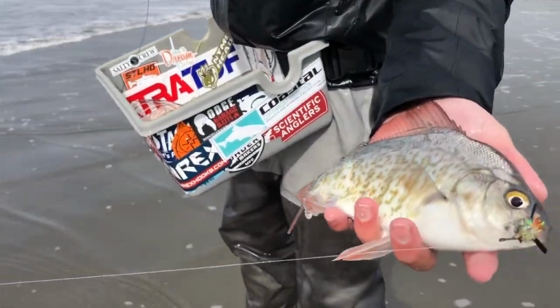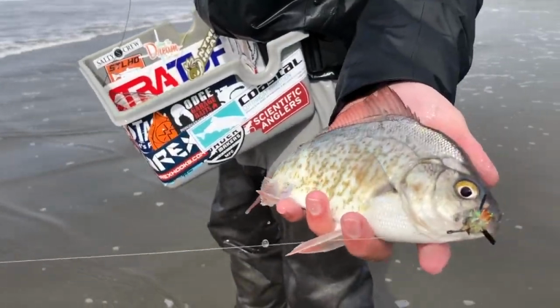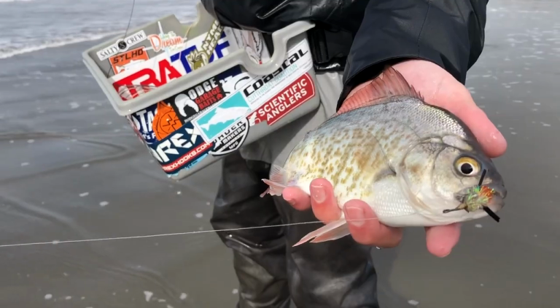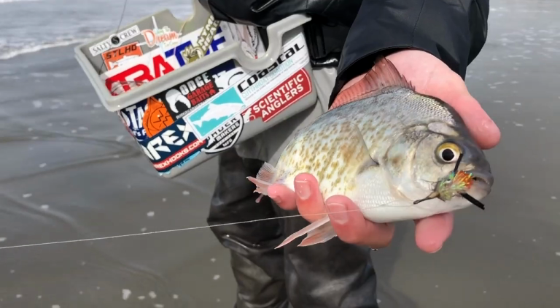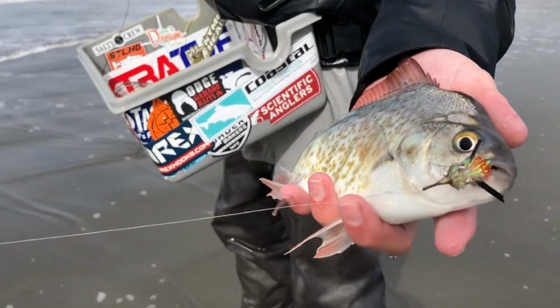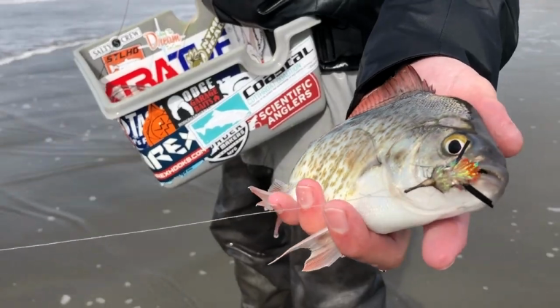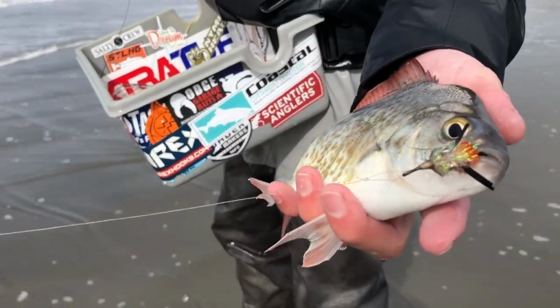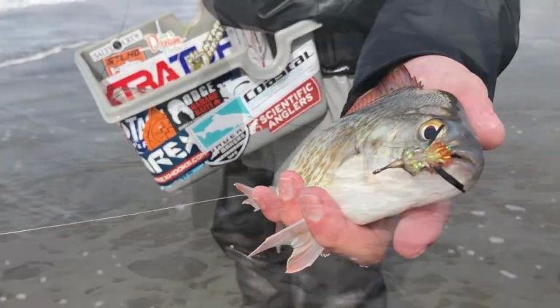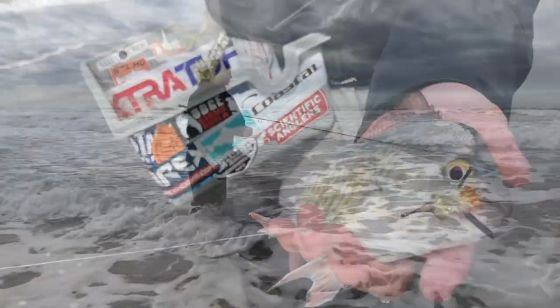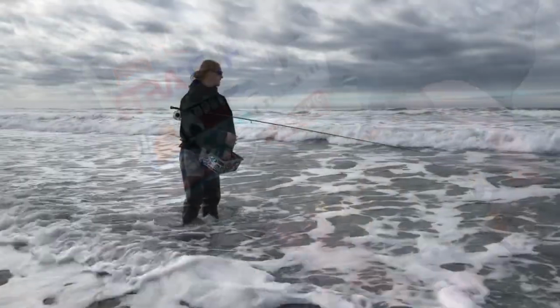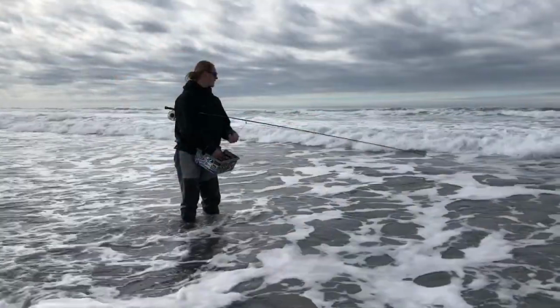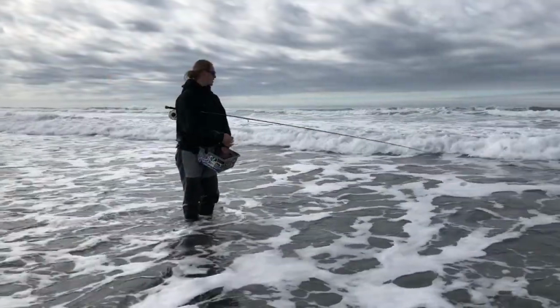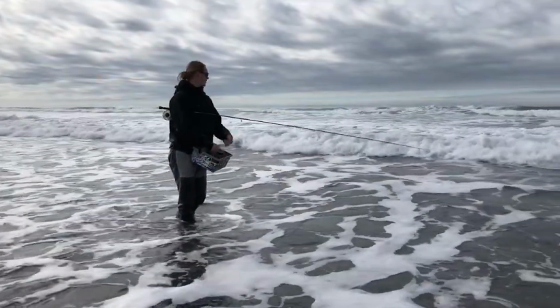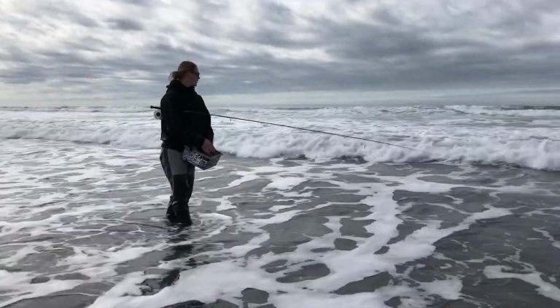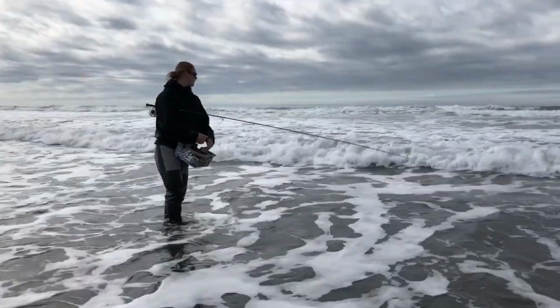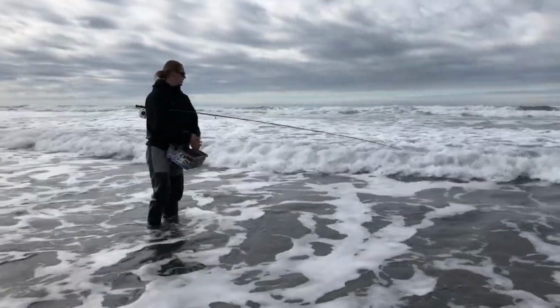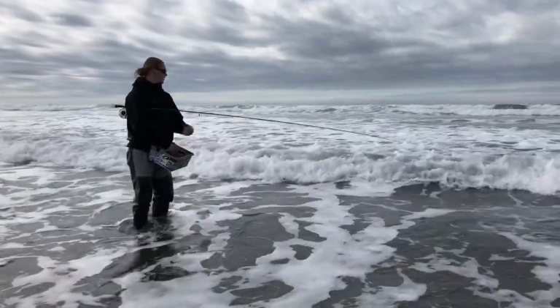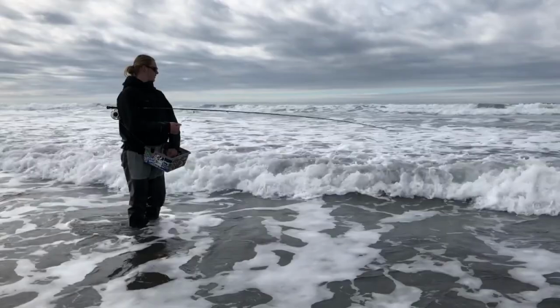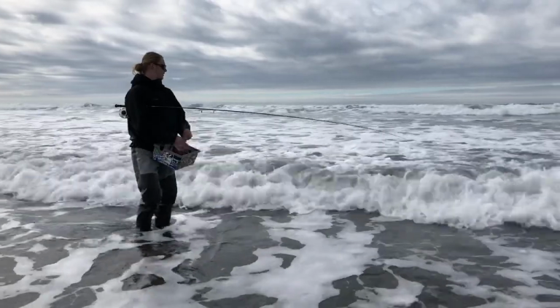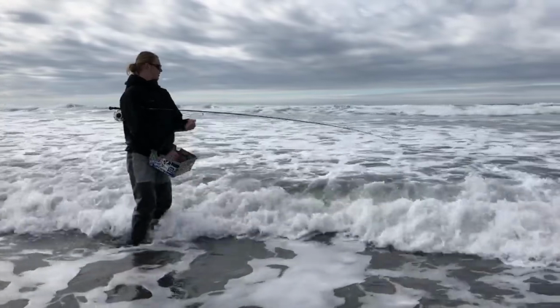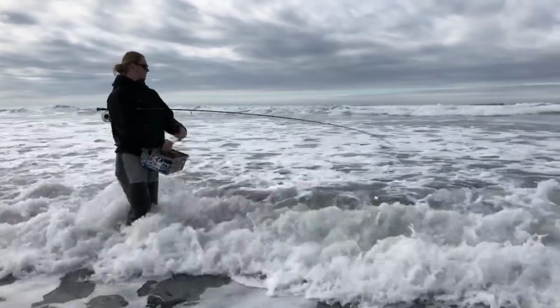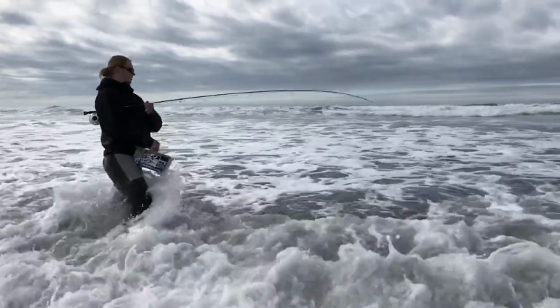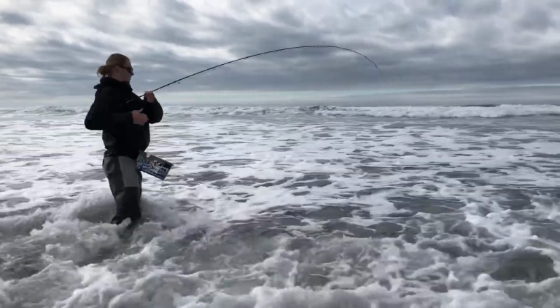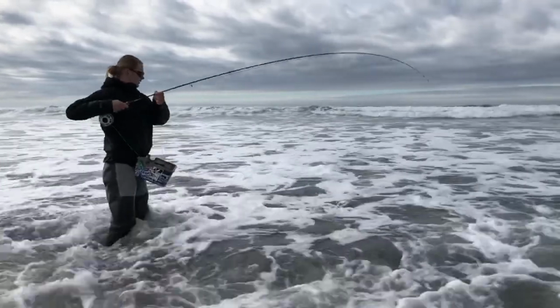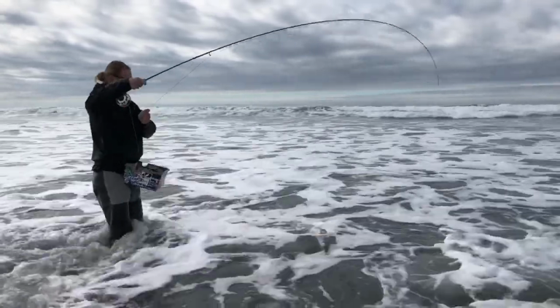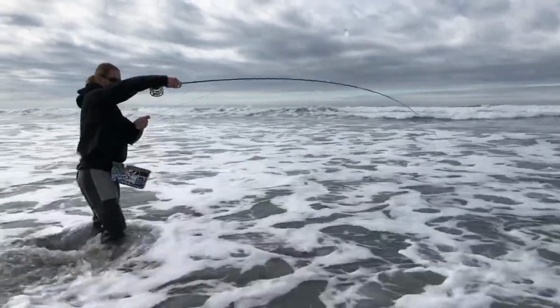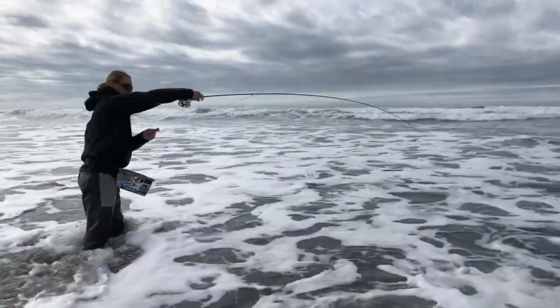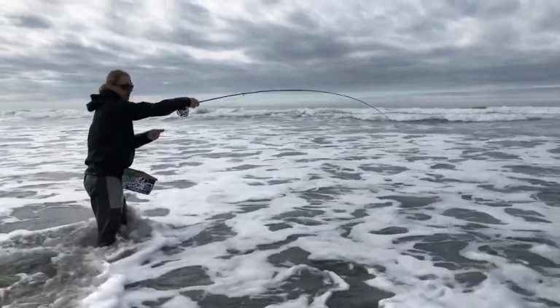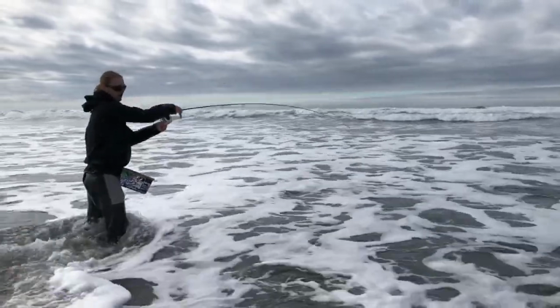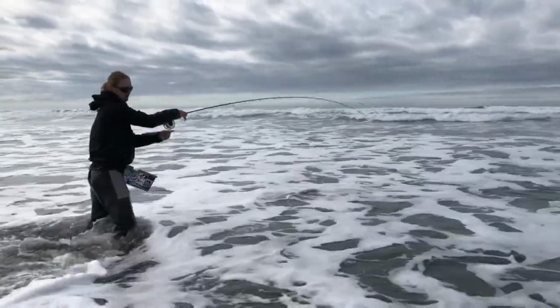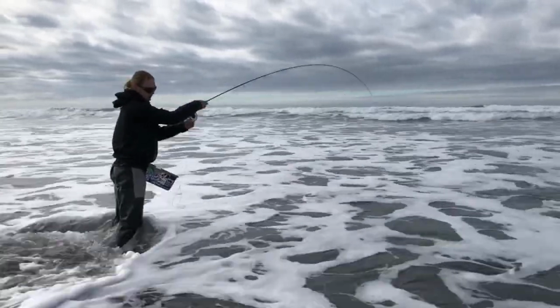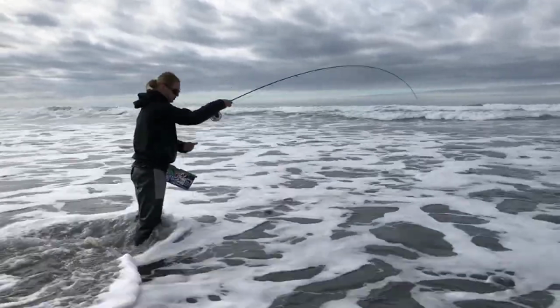Stop by Mad River Tackle and come talk to us about where we fish for surf perch around here, the kind of beach structure we look for, and picking out the right flies to get out there and get a few bites.